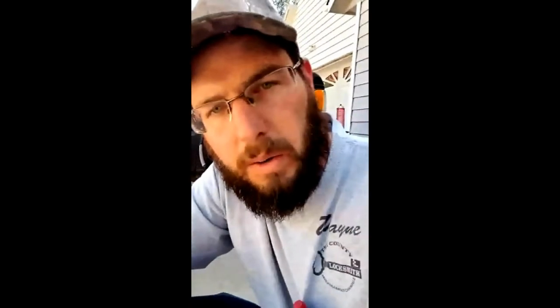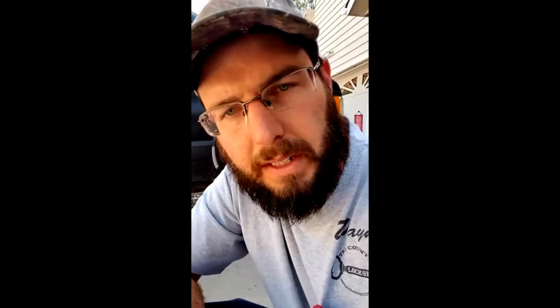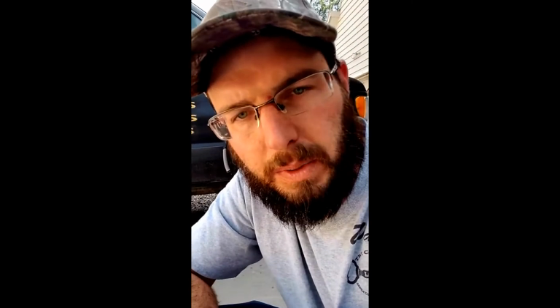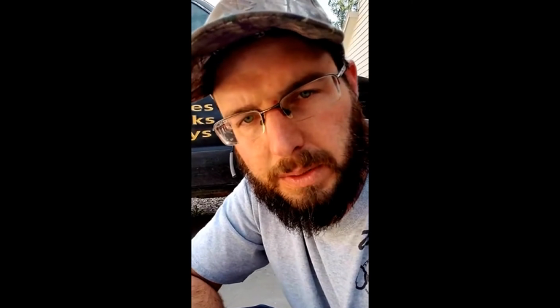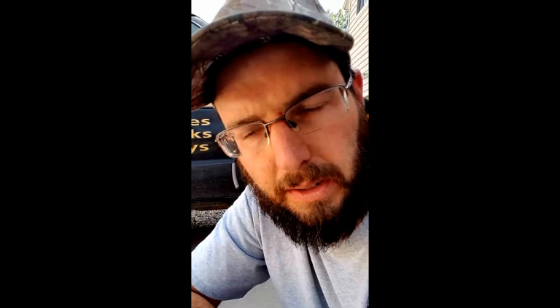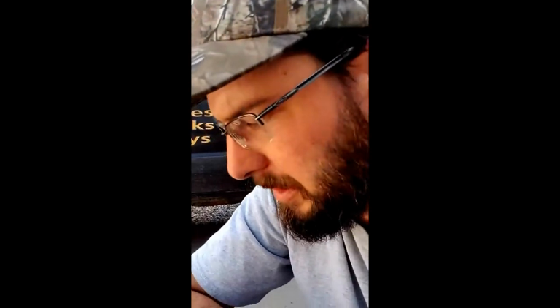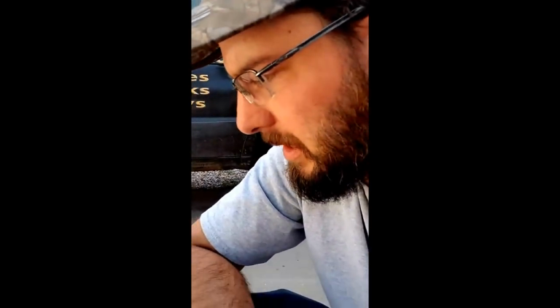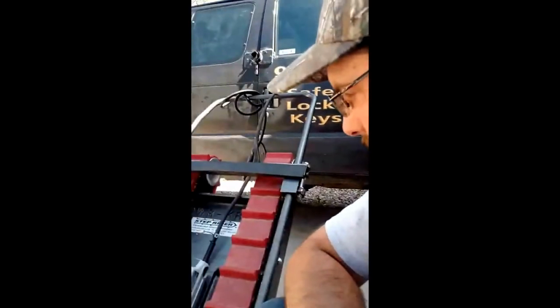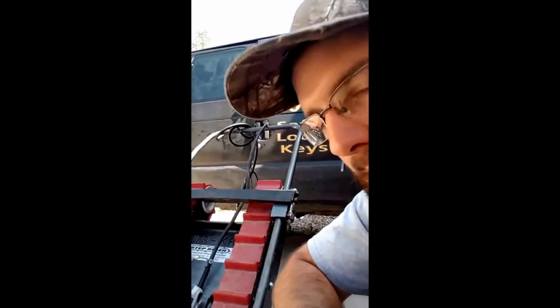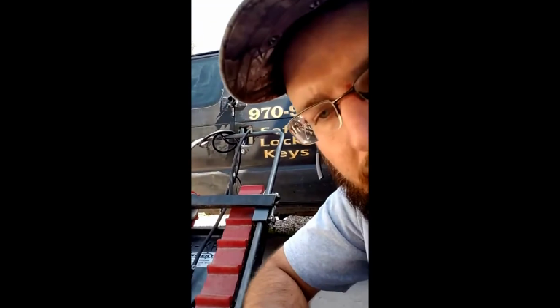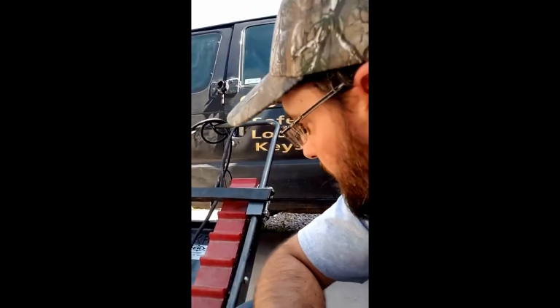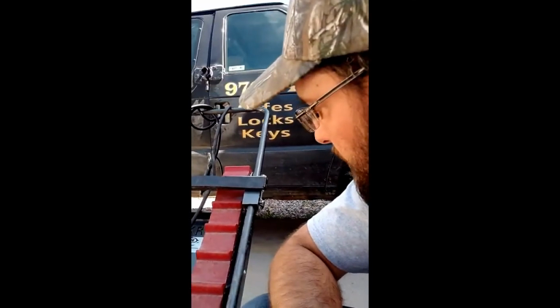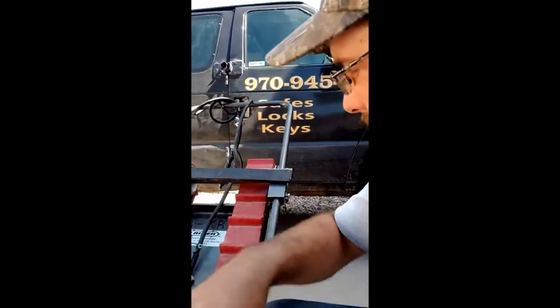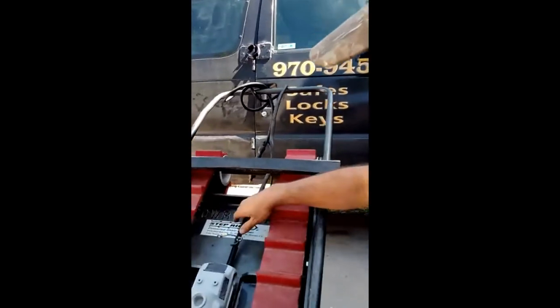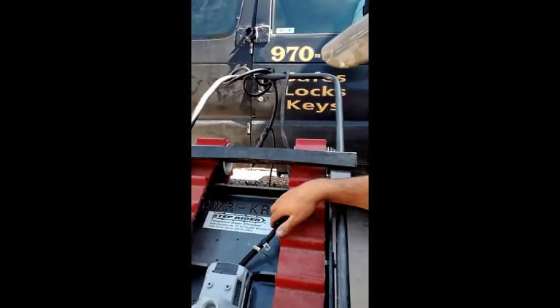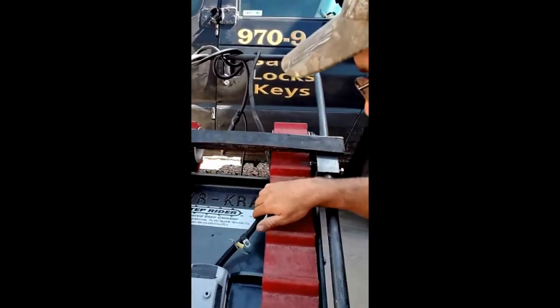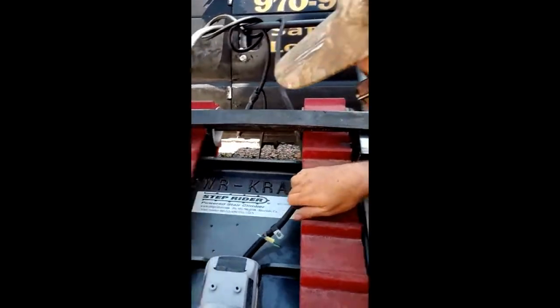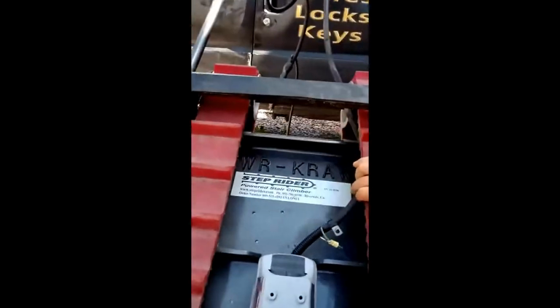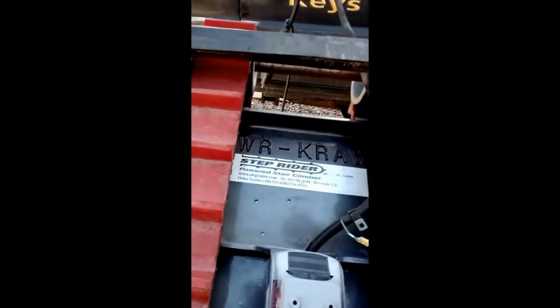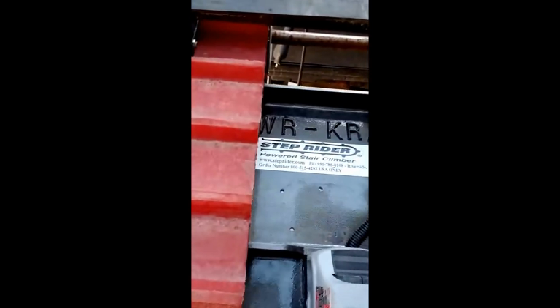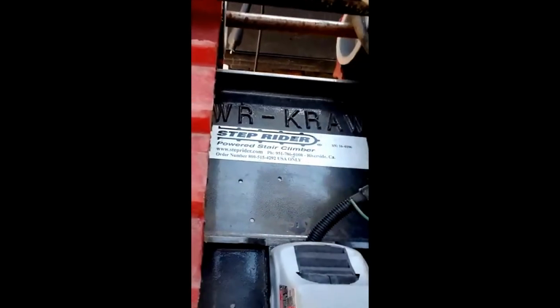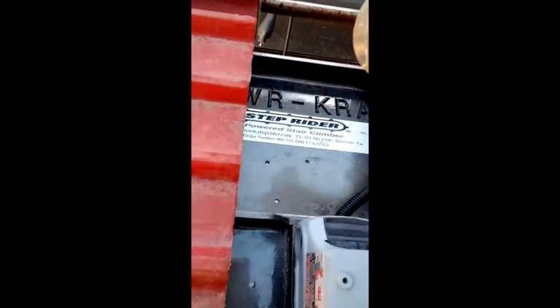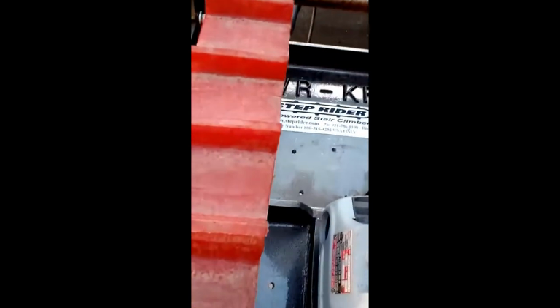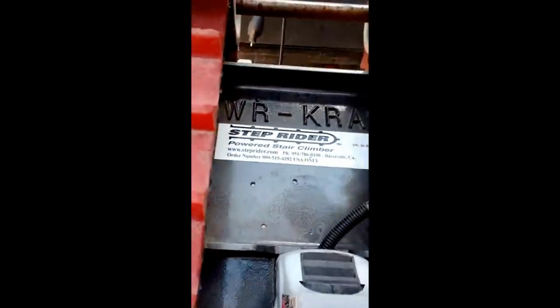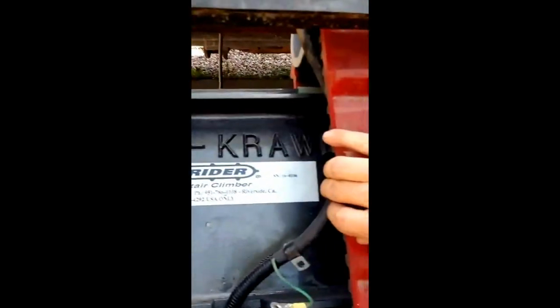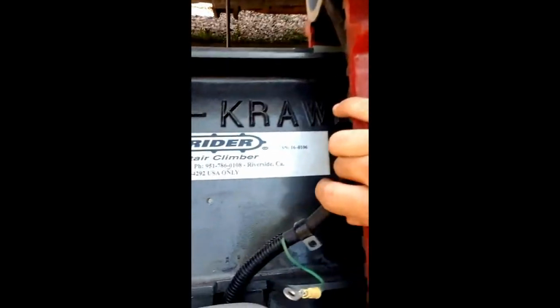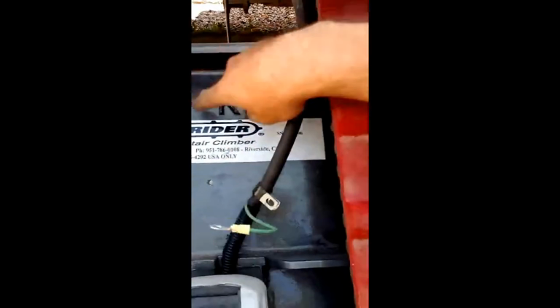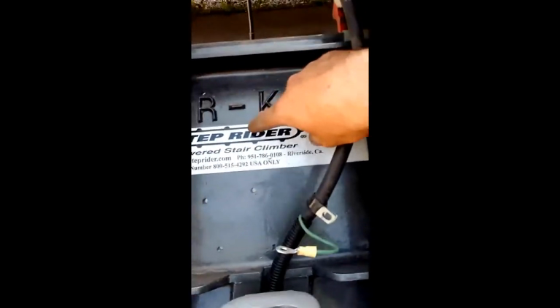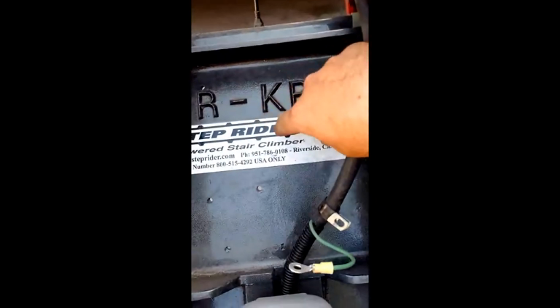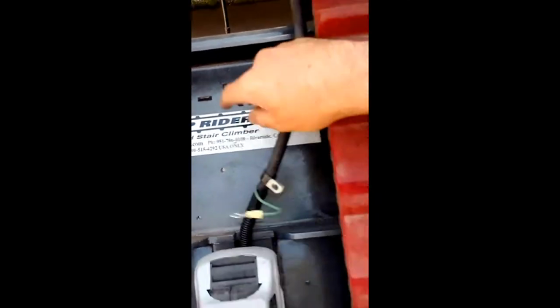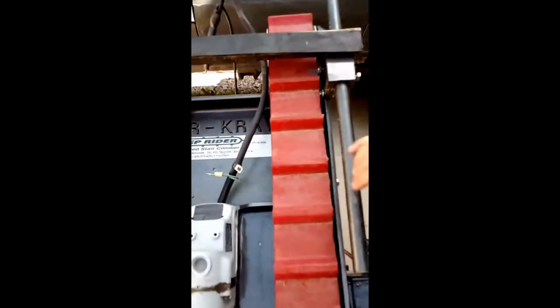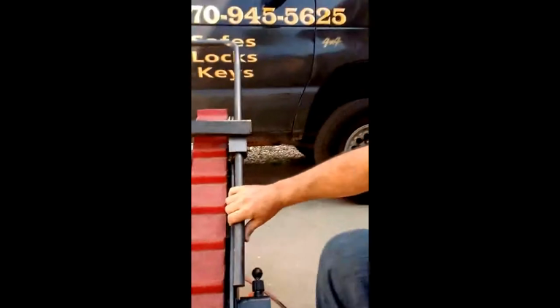This is Wayne here with Tri-County Locksmith Service. This is the Power Crawl from Step Rider — a powered stair climber.